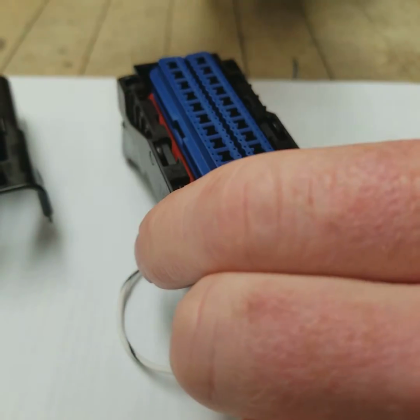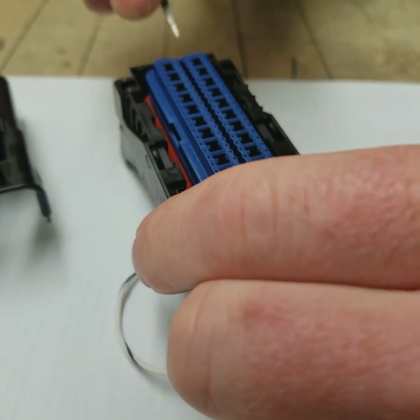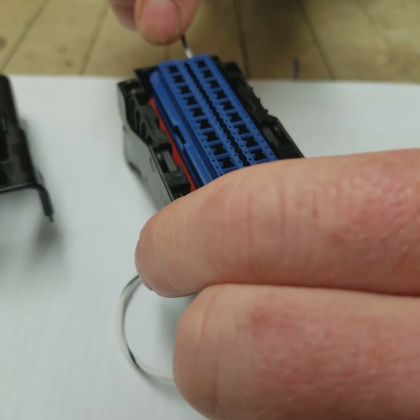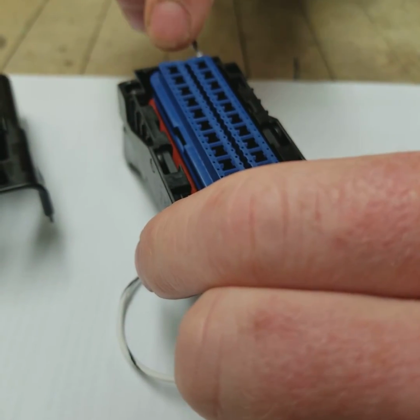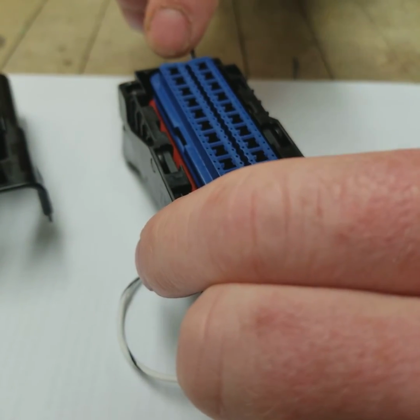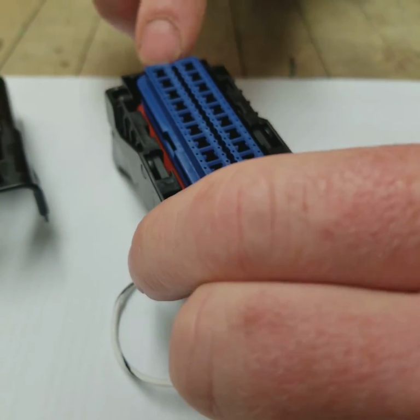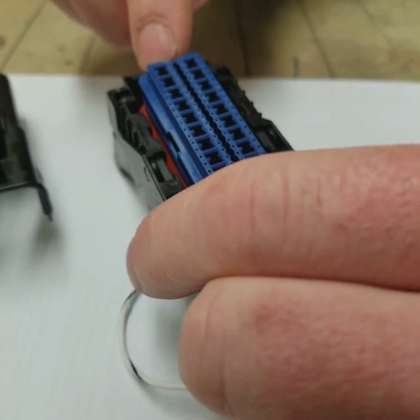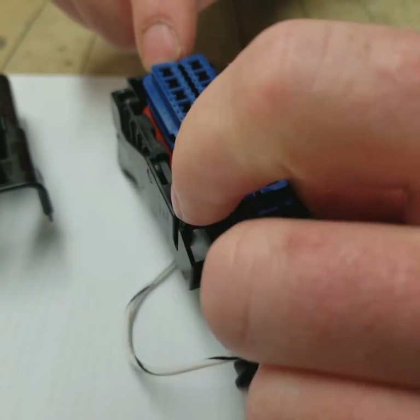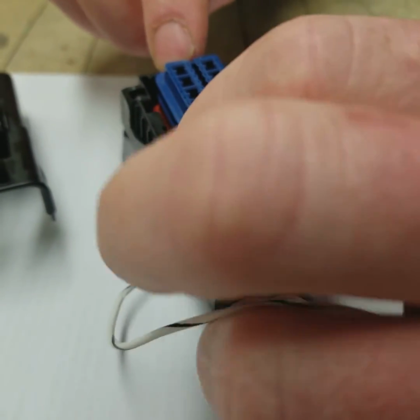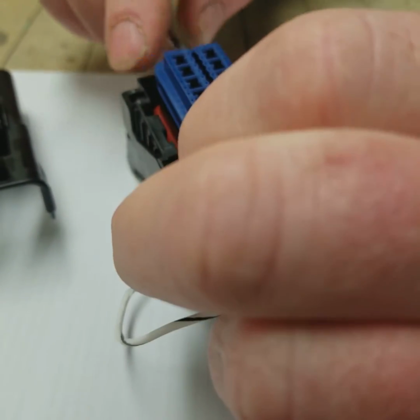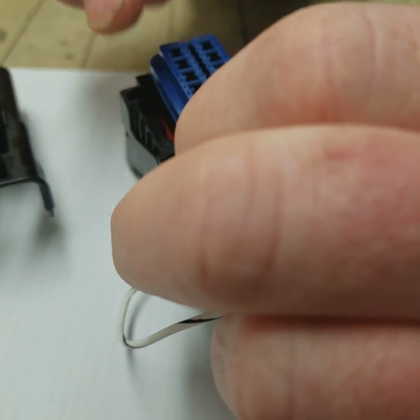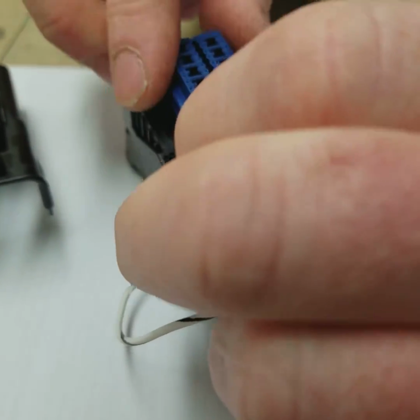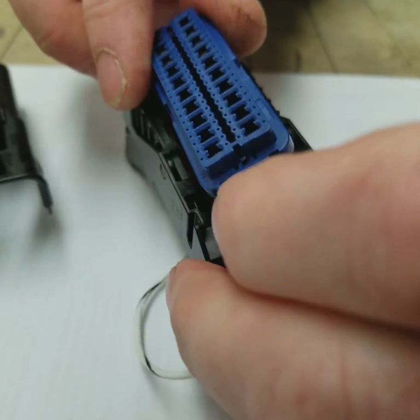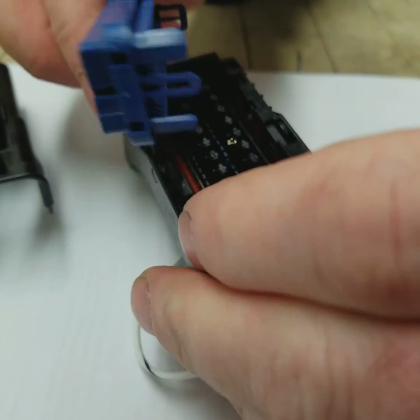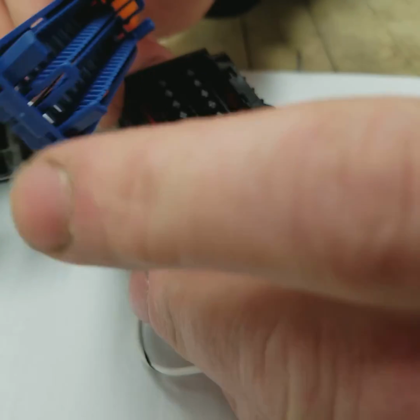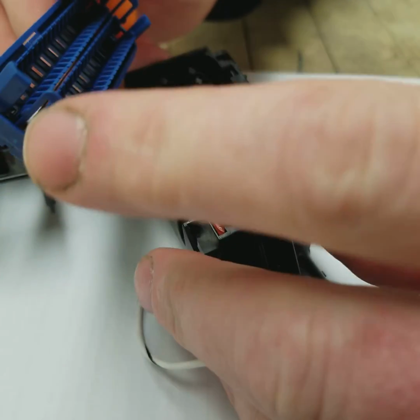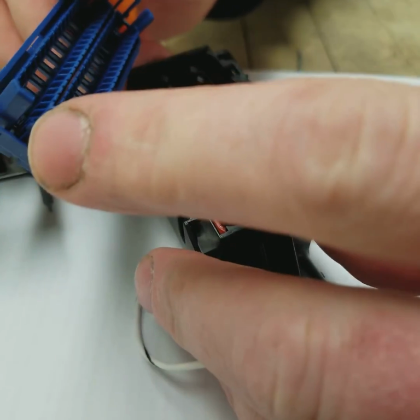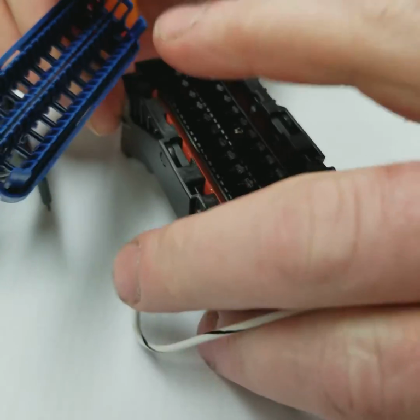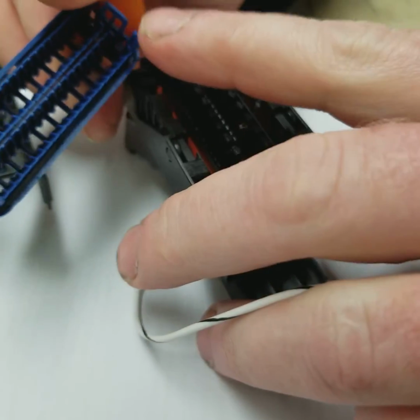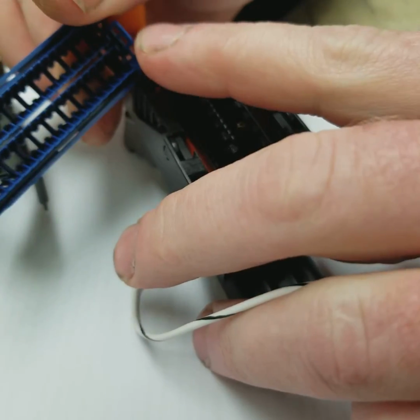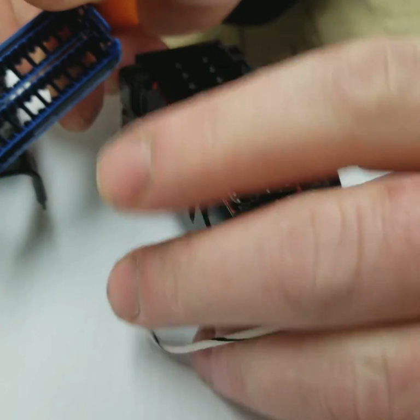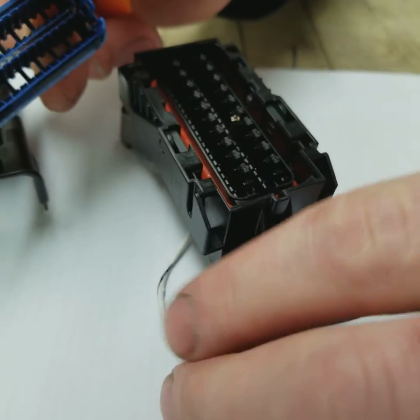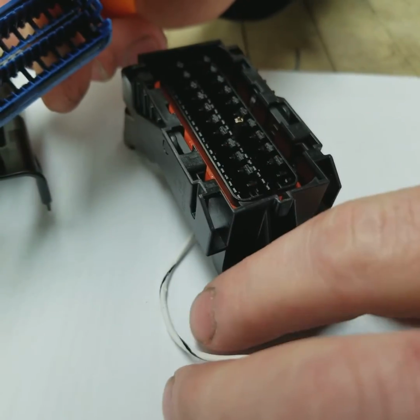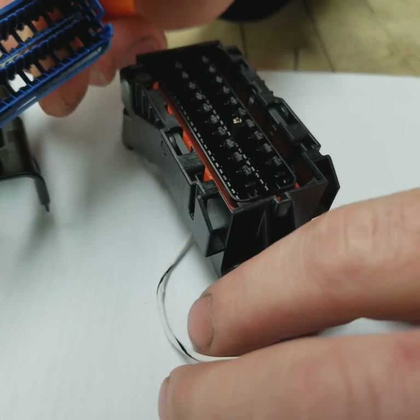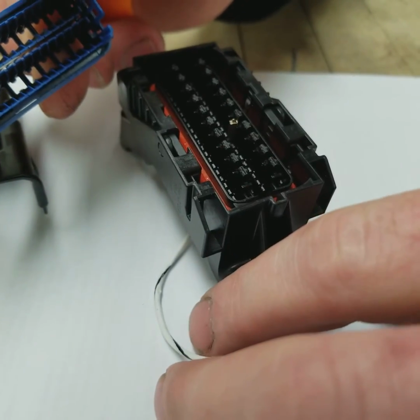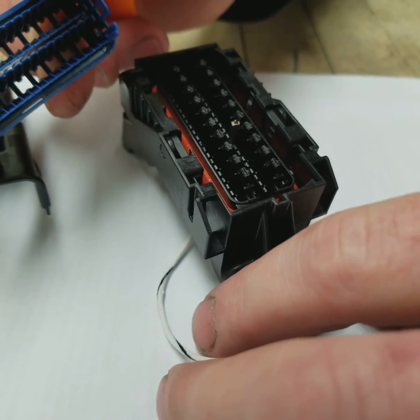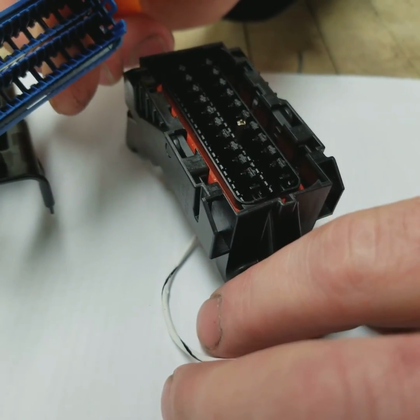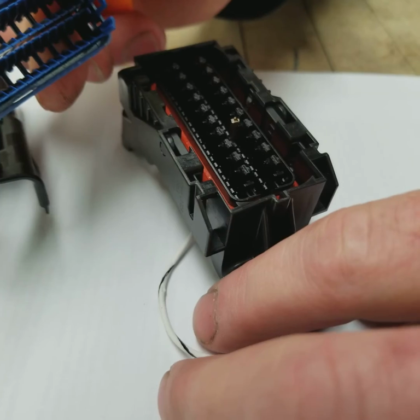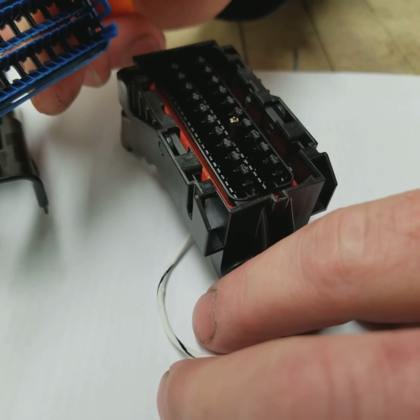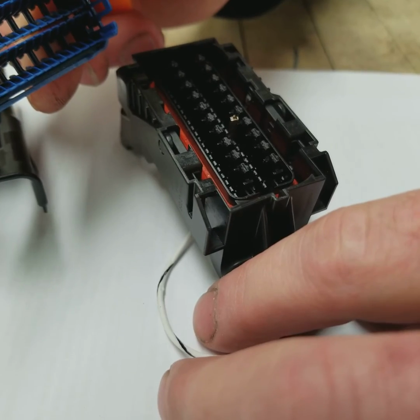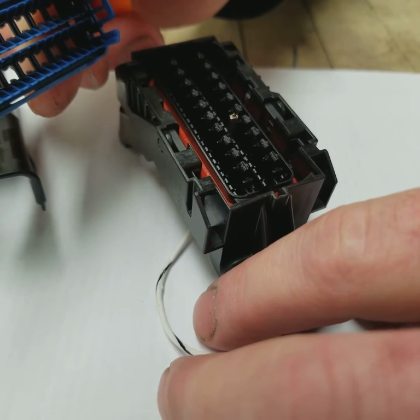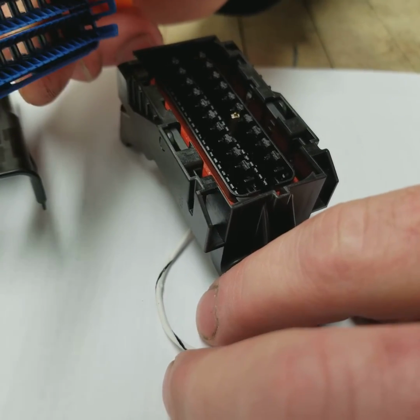We're going to go ahead and get it all the way out. Now if you look, one side is narrow and one side is larger, so you have to pay attention when you're inserting it back into the connector.